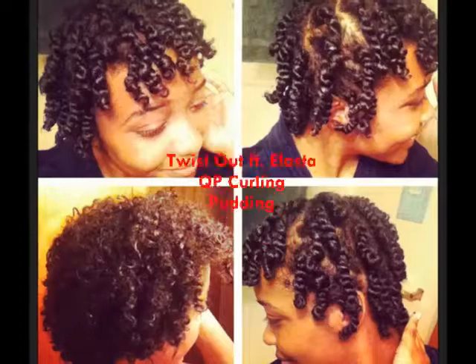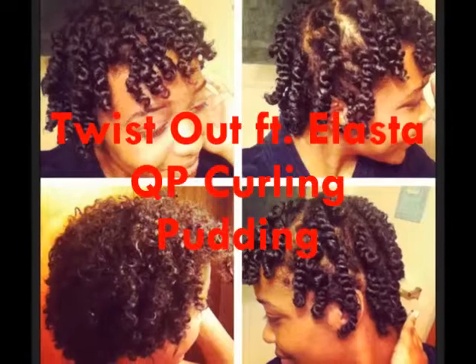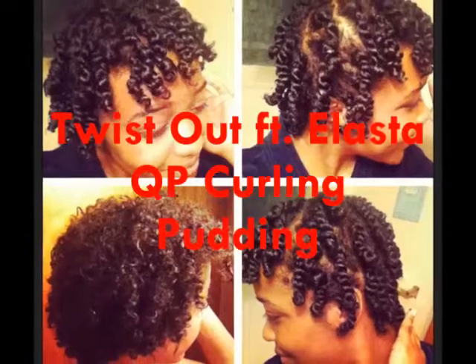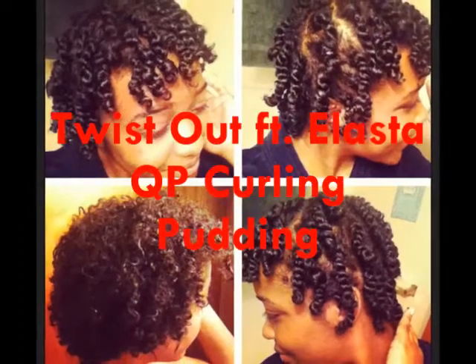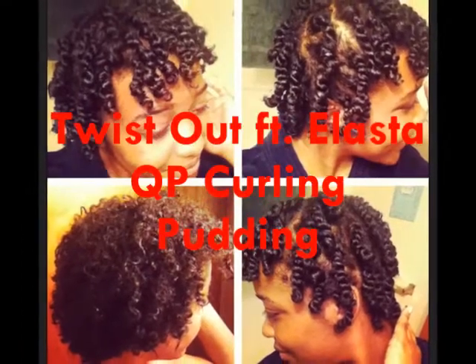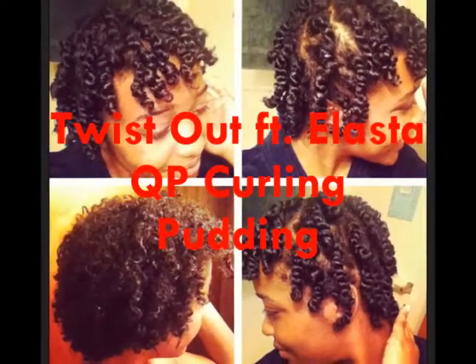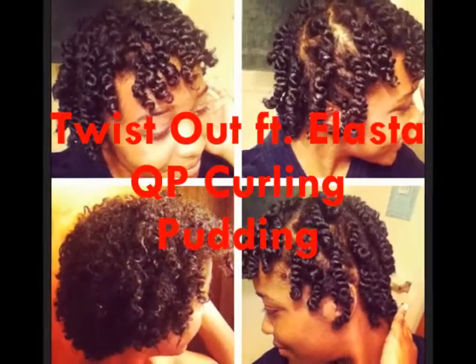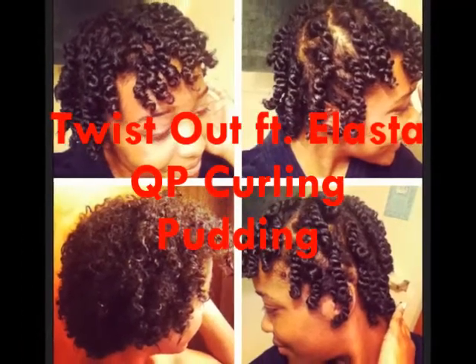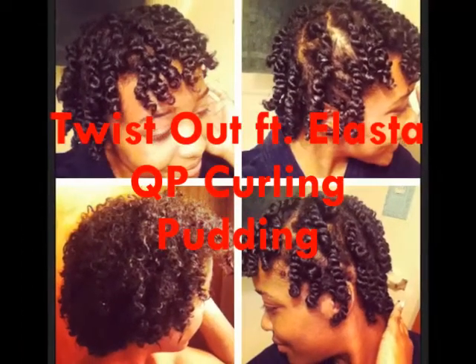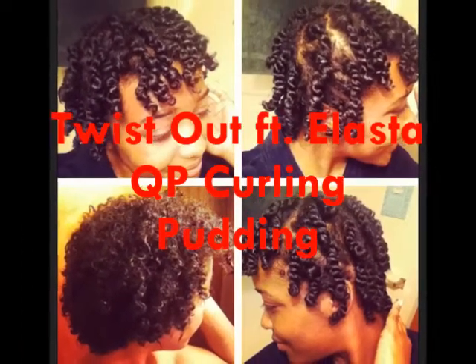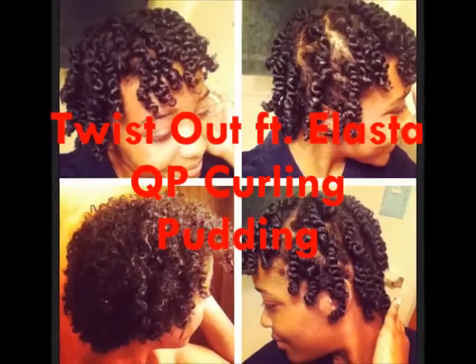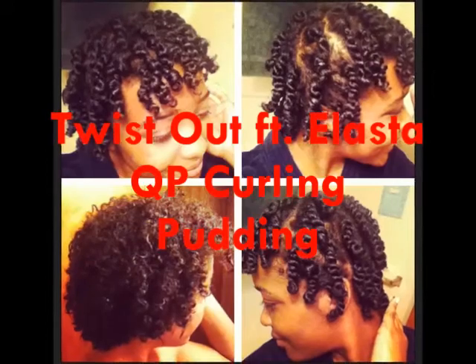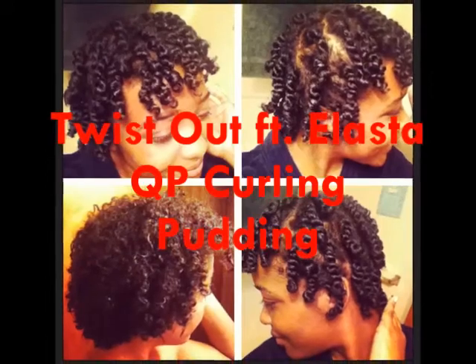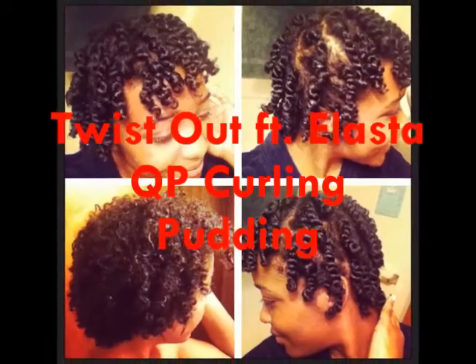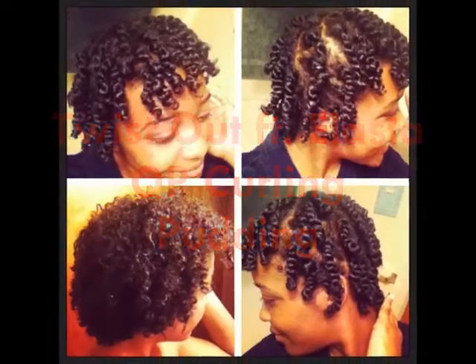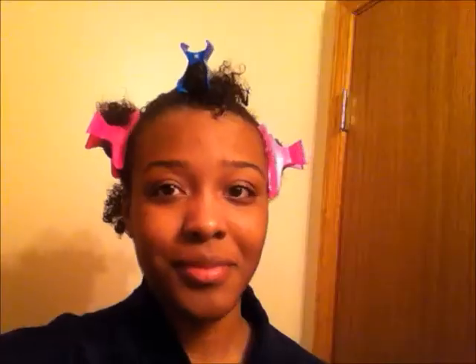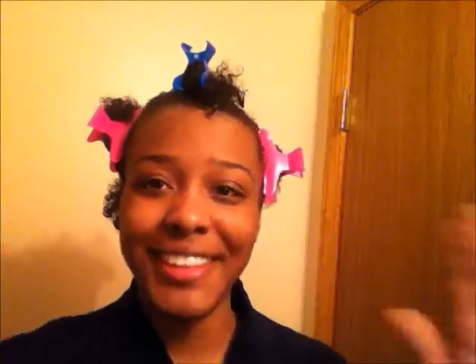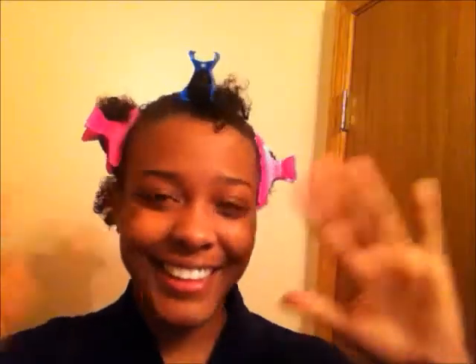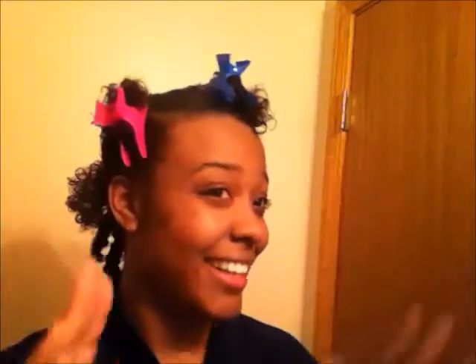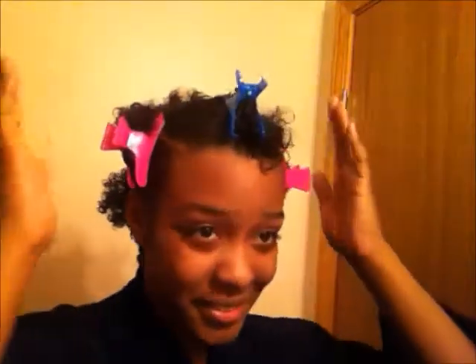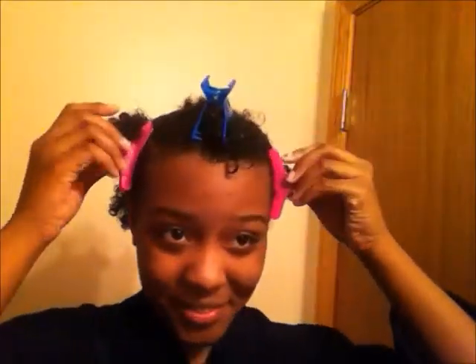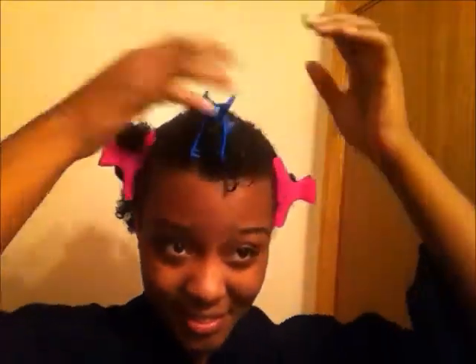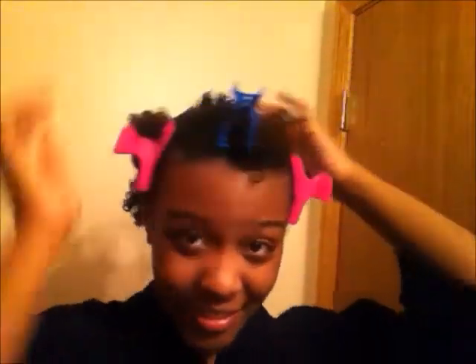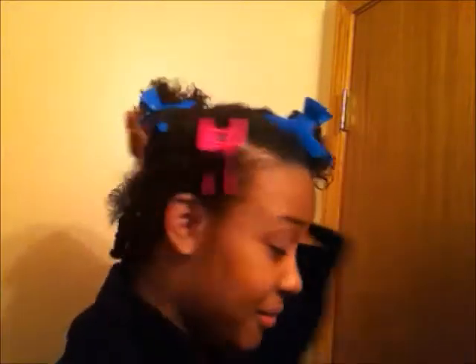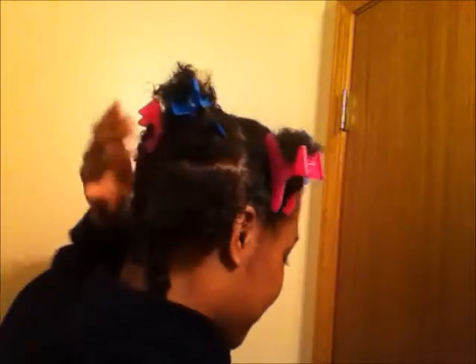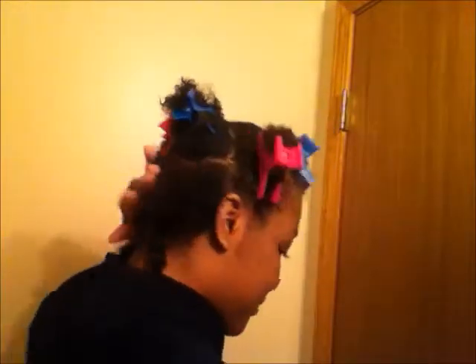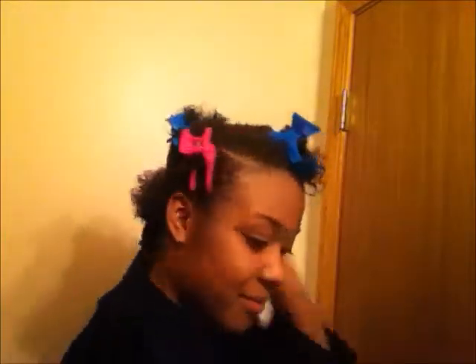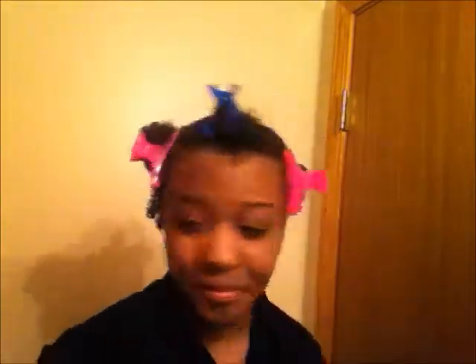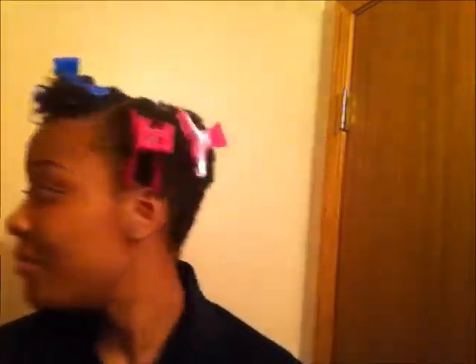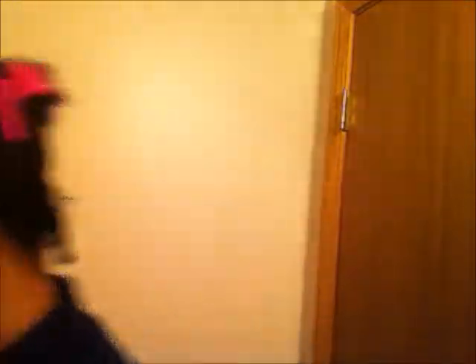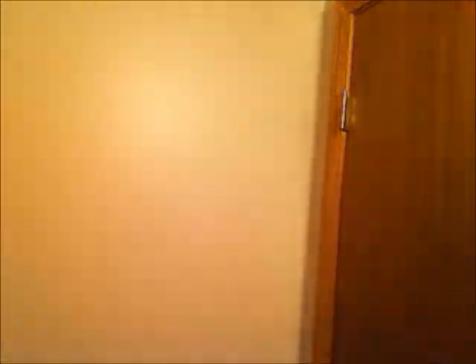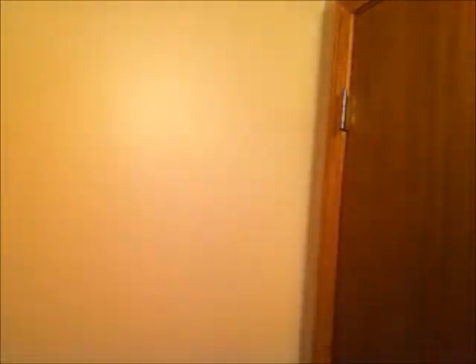Hey guys, this is my video on my twist out — my first ever twist out that I actually liked. I sectioned my hair already with my butterfly clips that I got from Sally's.